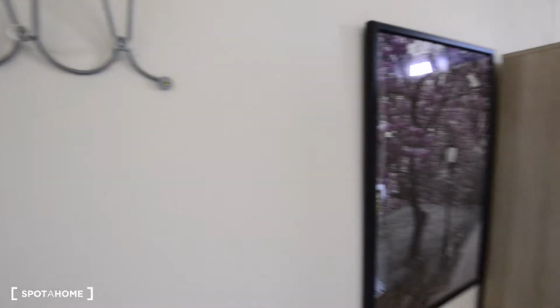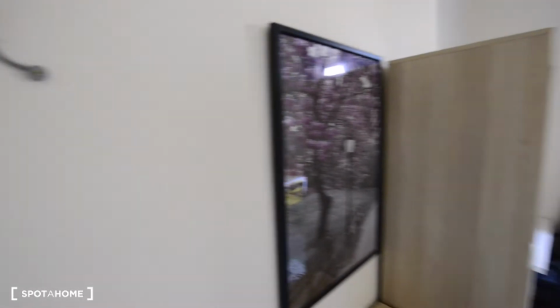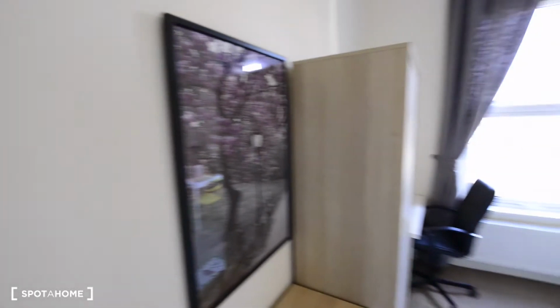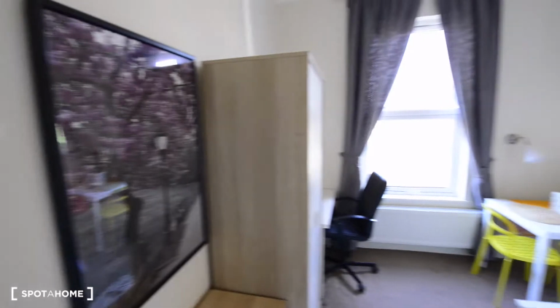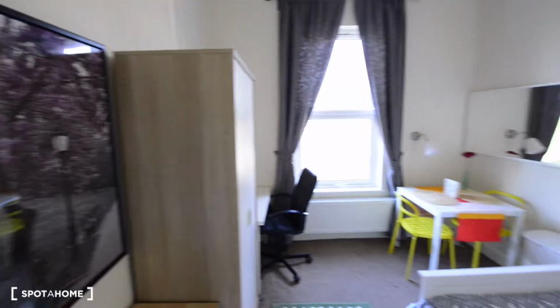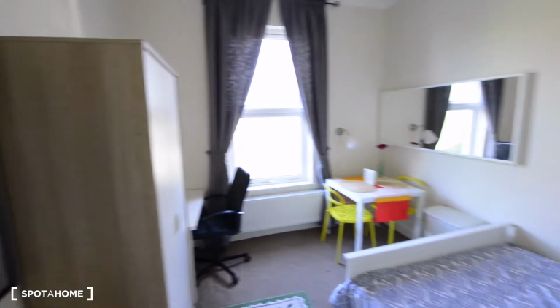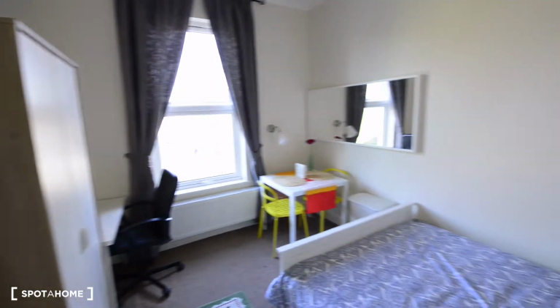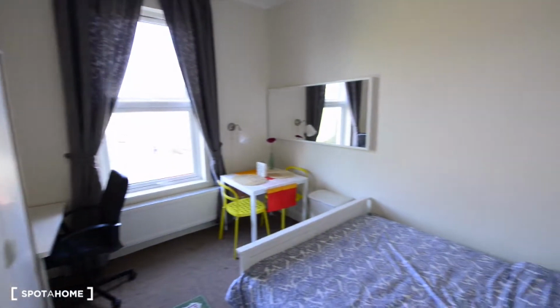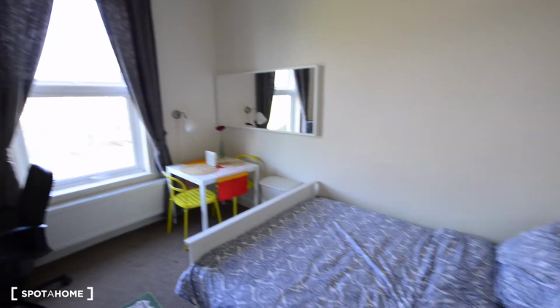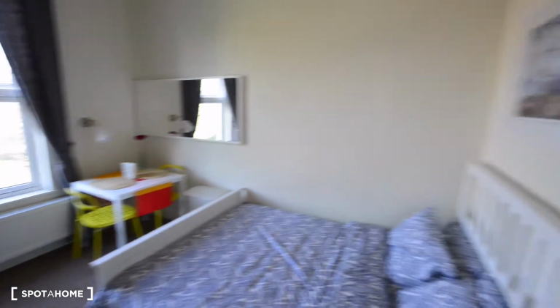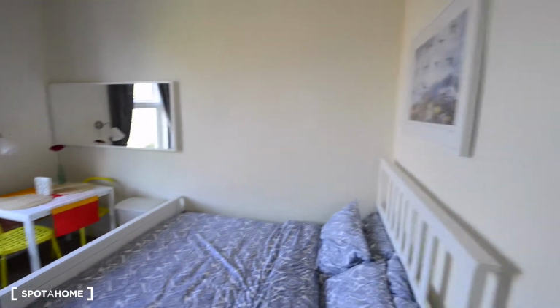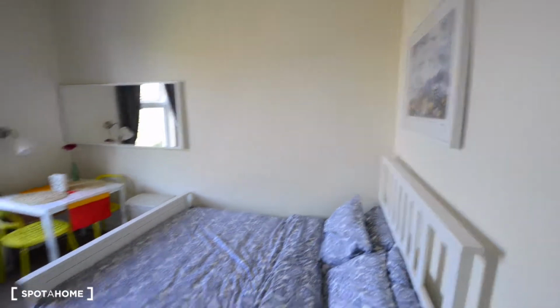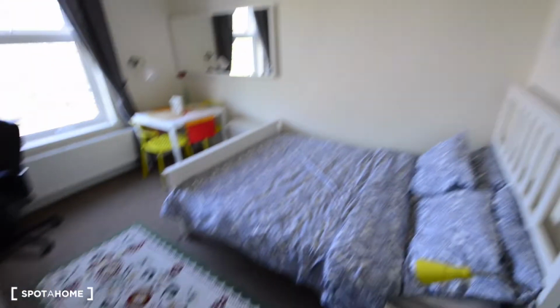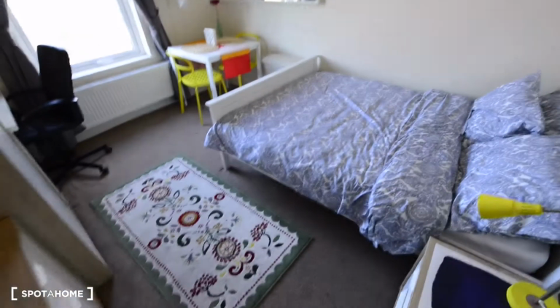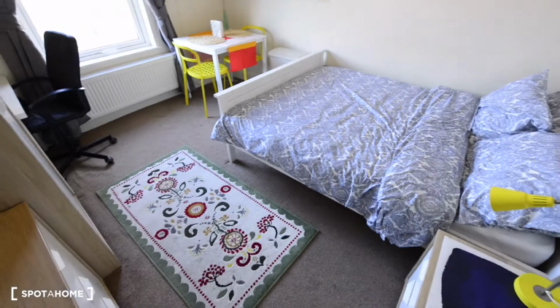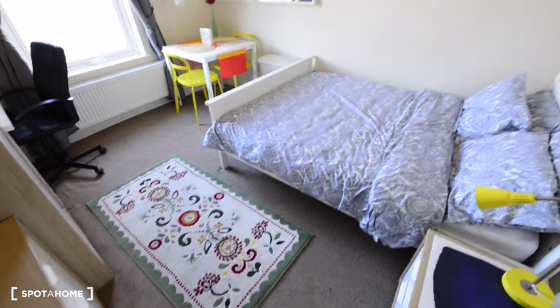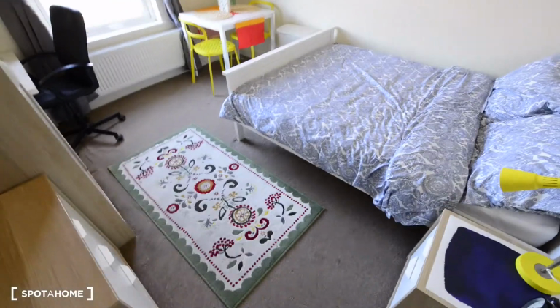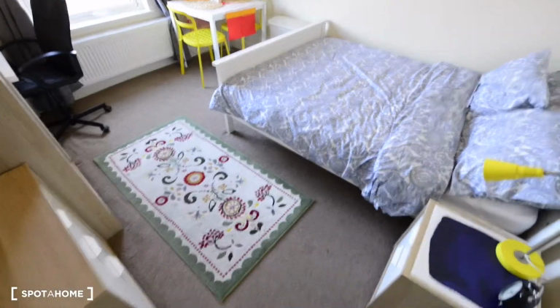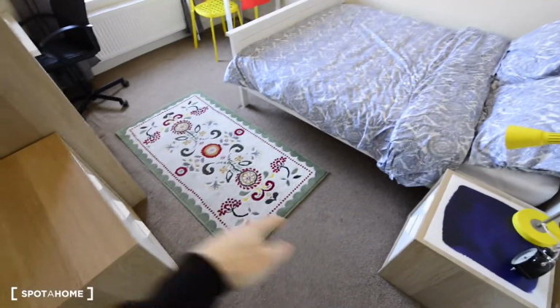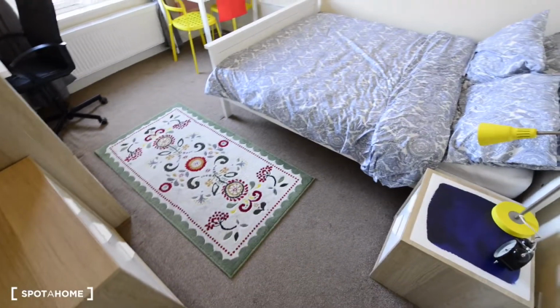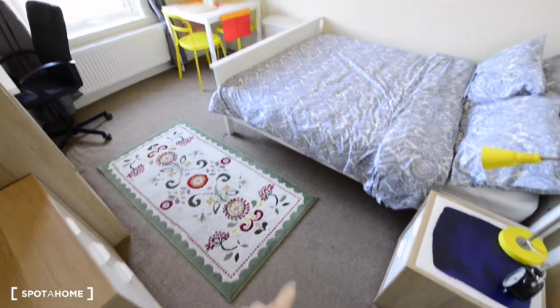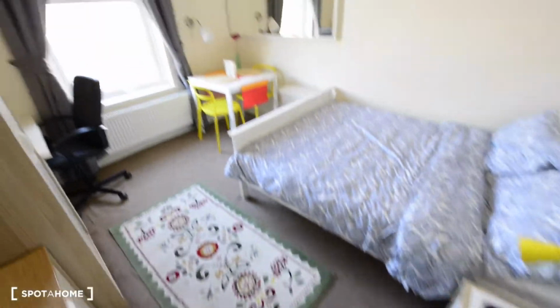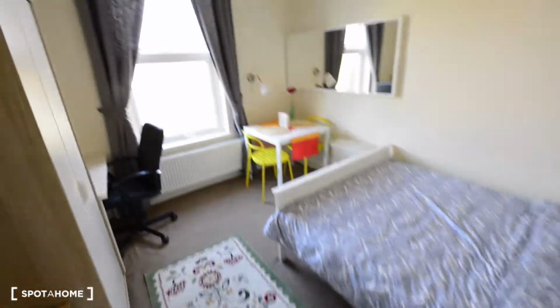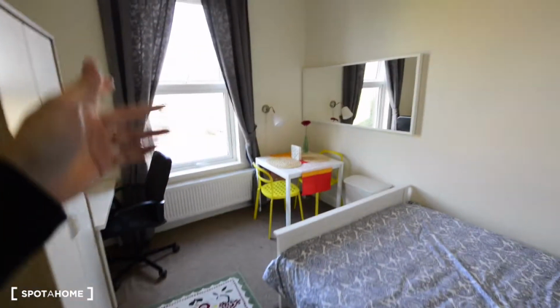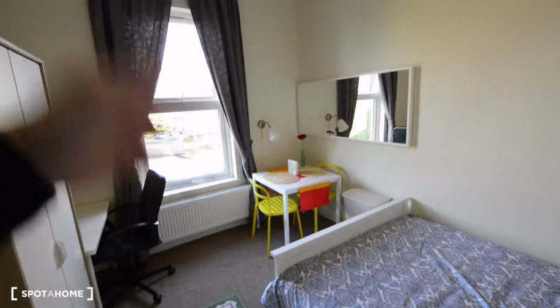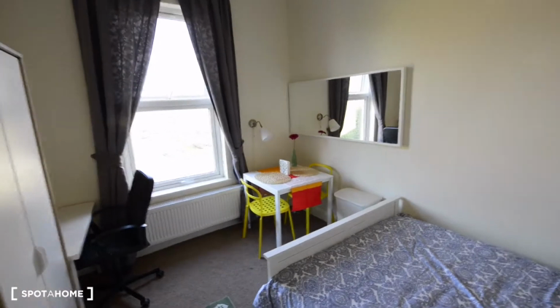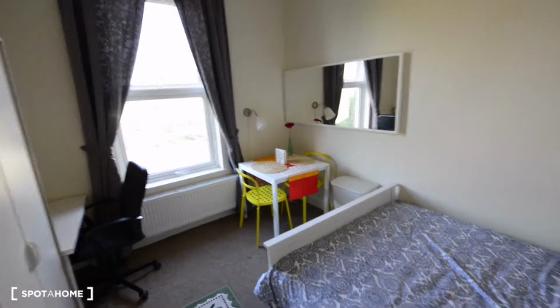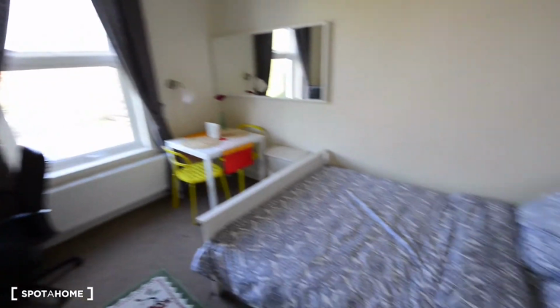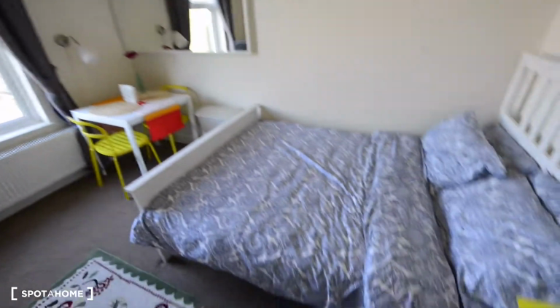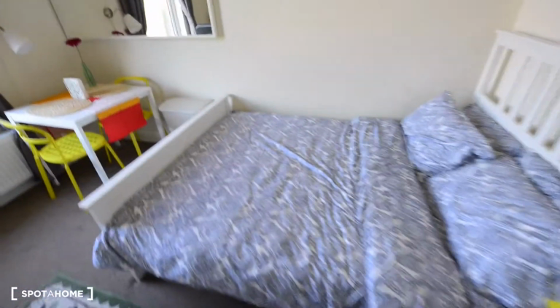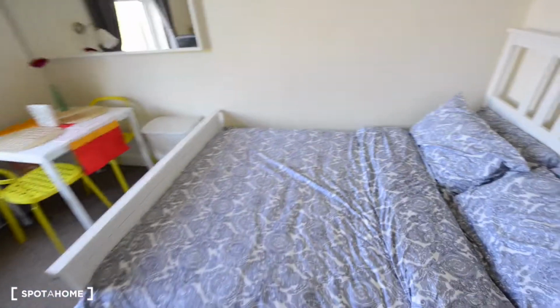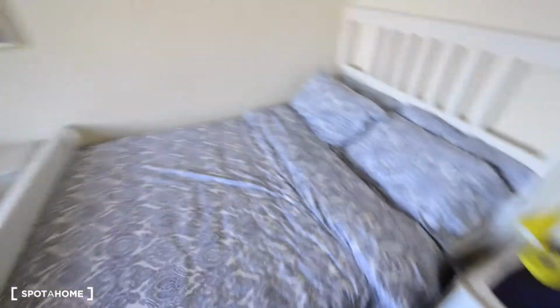Today I'm showing you room number four, and as you can see it looks lovely. We have a nice carpet floor and it's really bright — plenty of light coming in here.